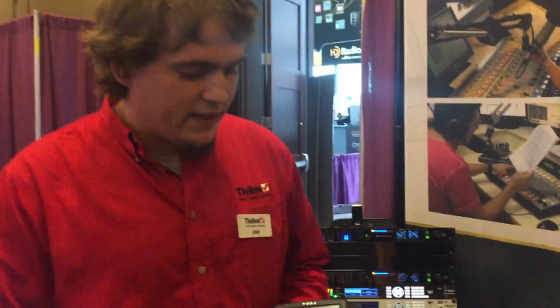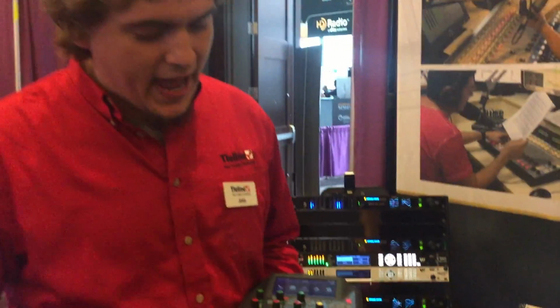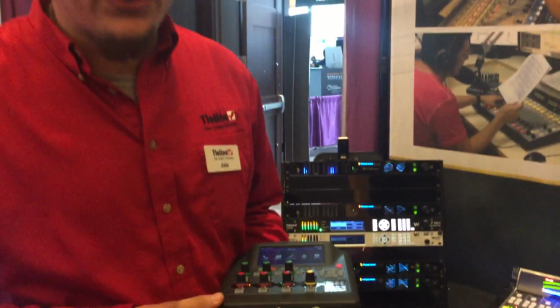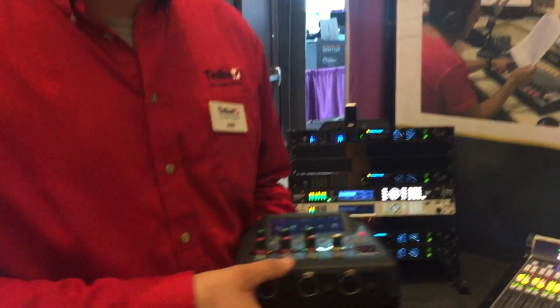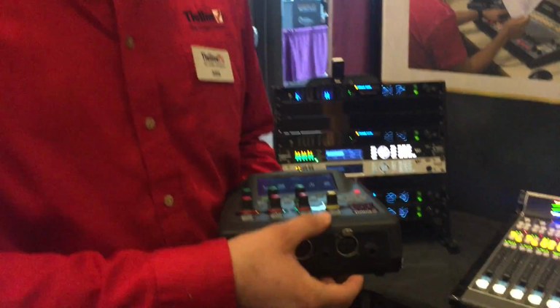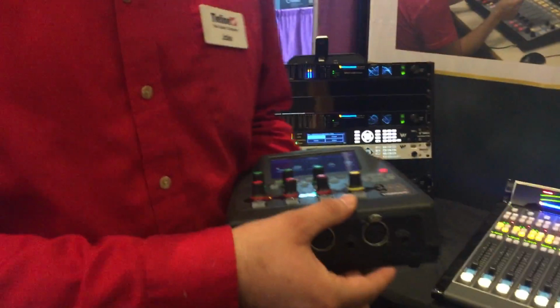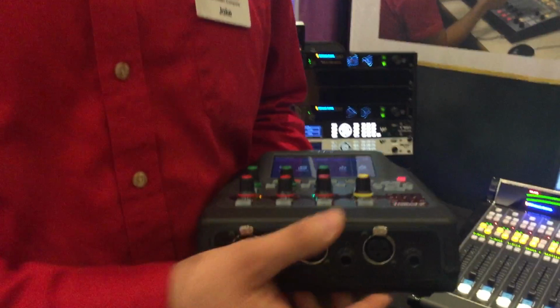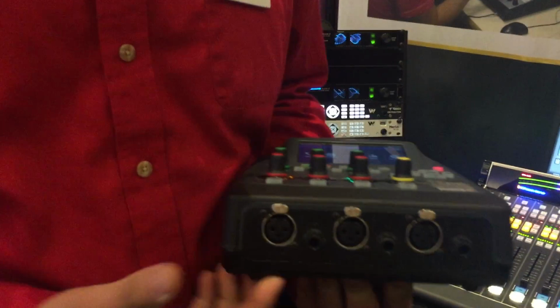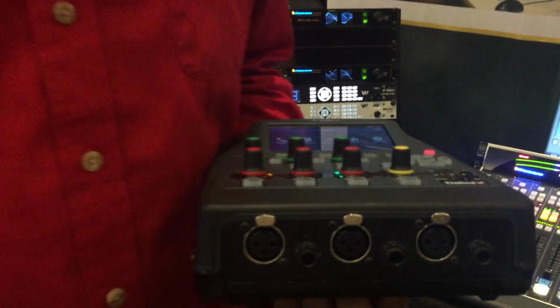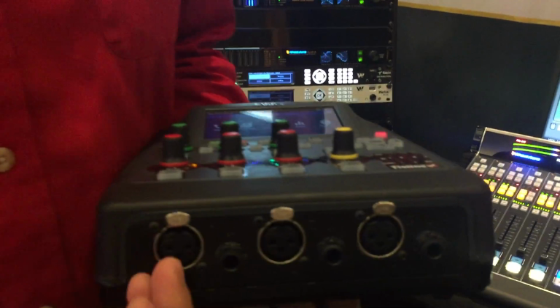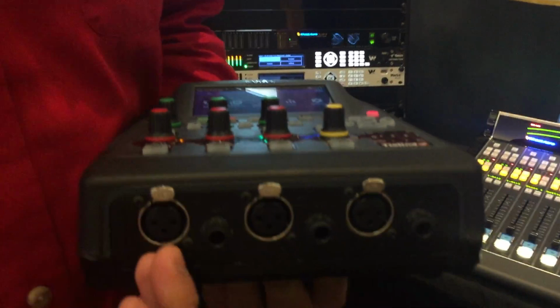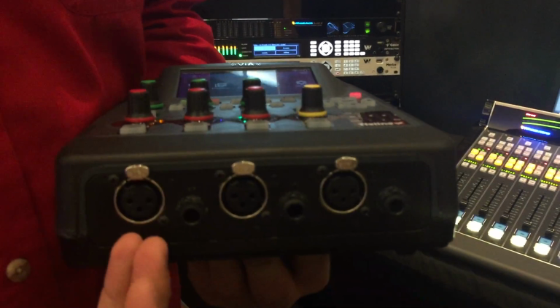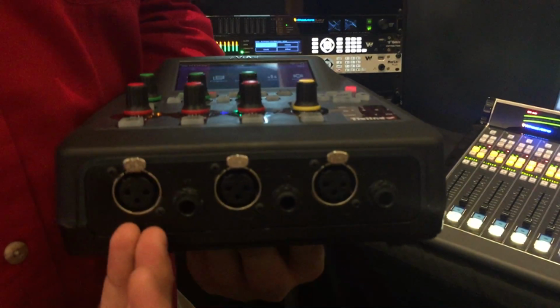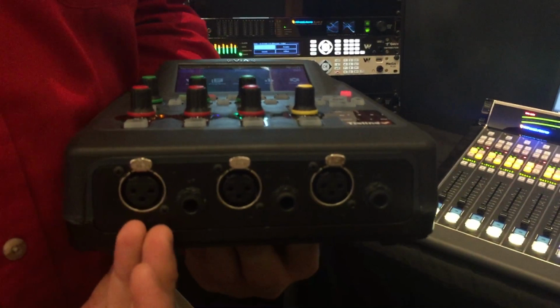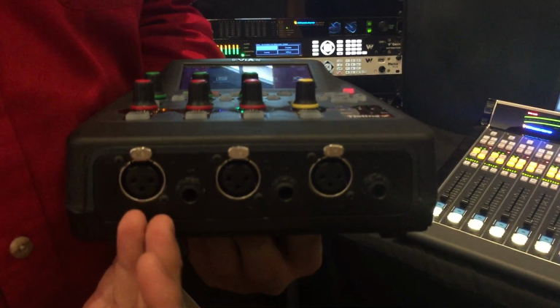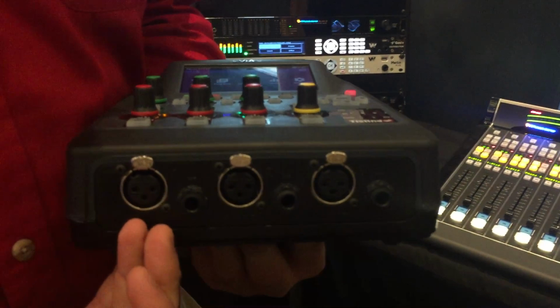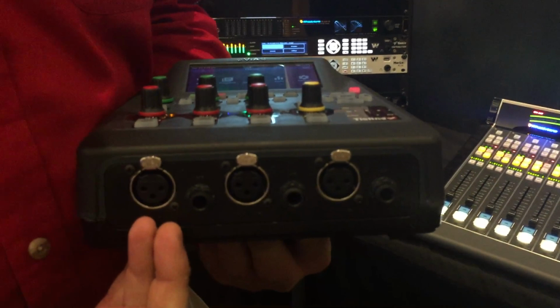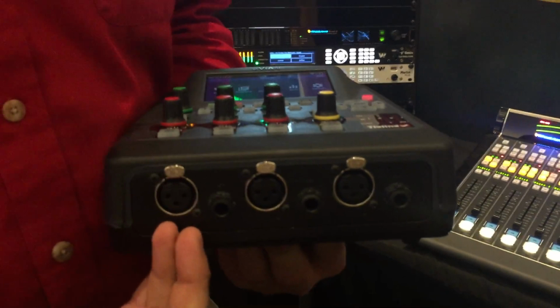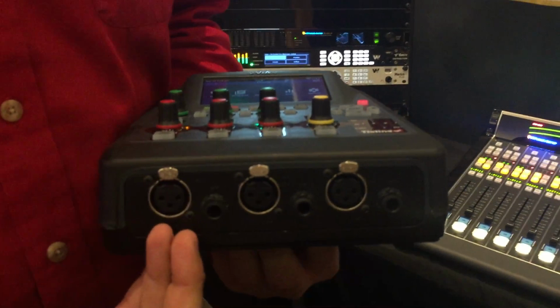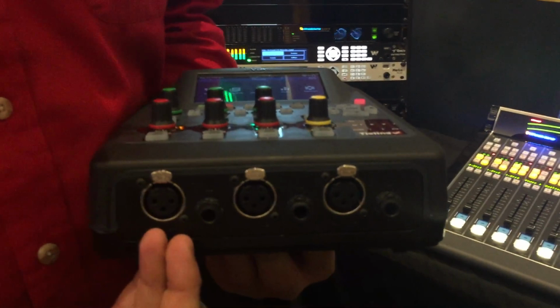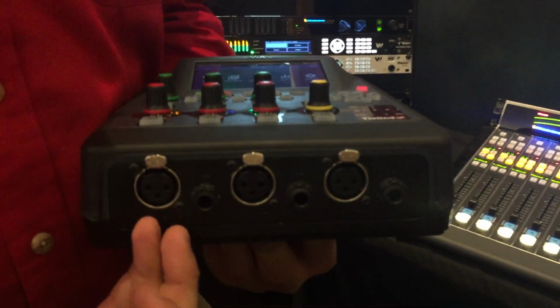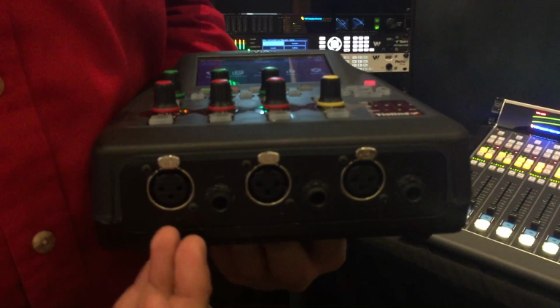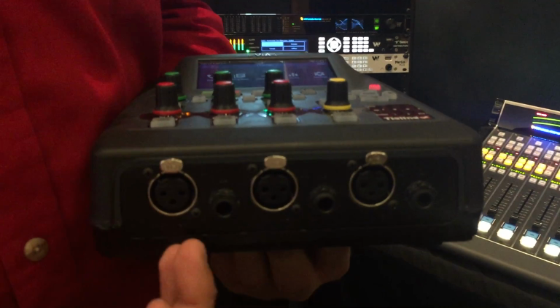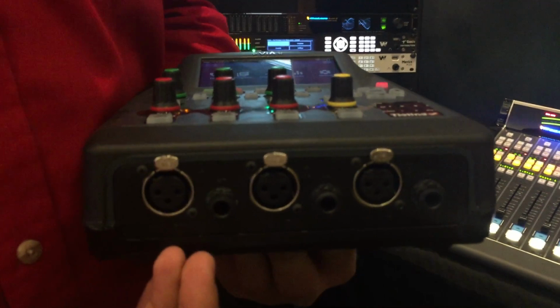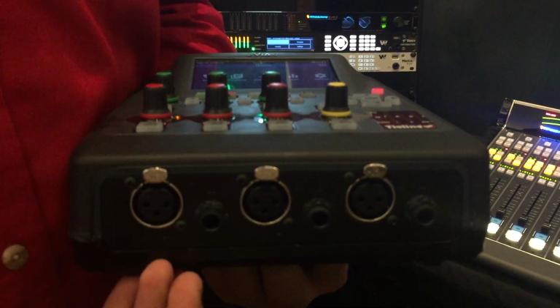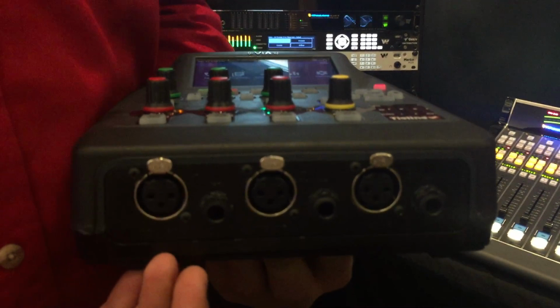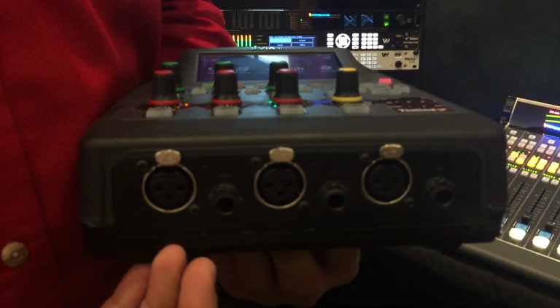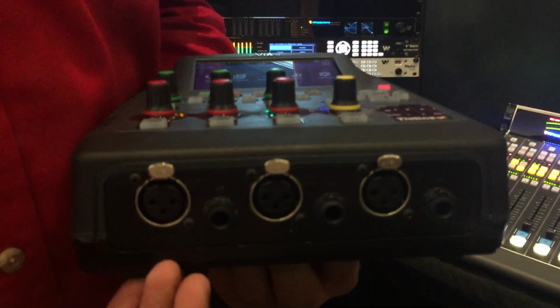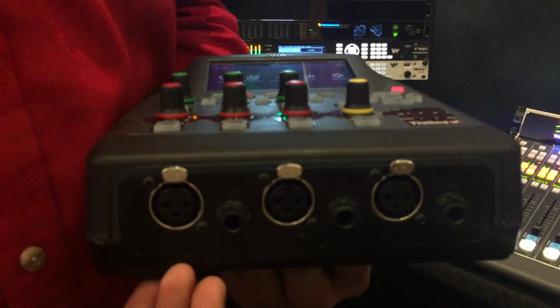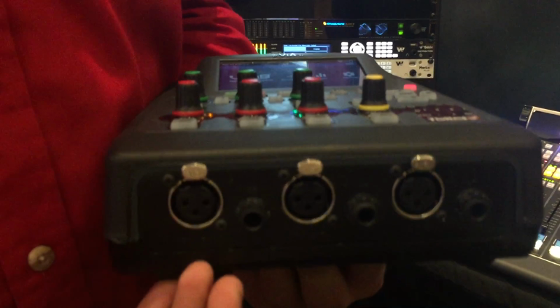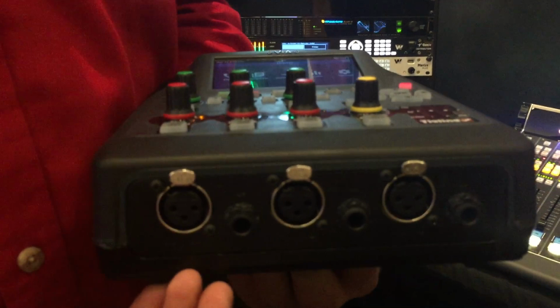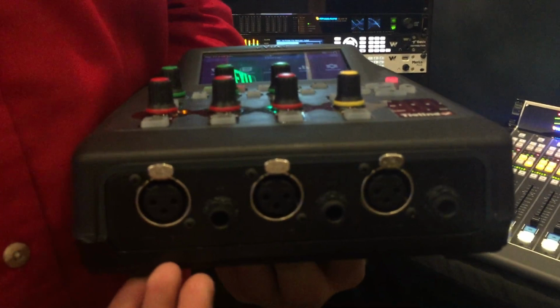The VIA has three audio inputs. The first input can be AES-3 for digital audio, mono or stereo. We also support AES-42 digital microphones, mode 1 and 2.